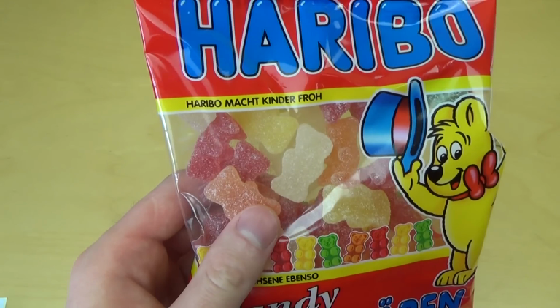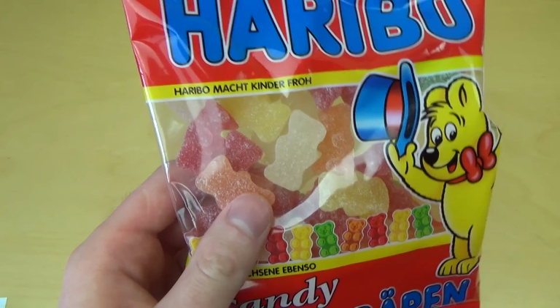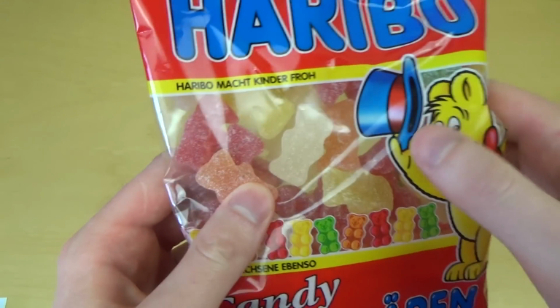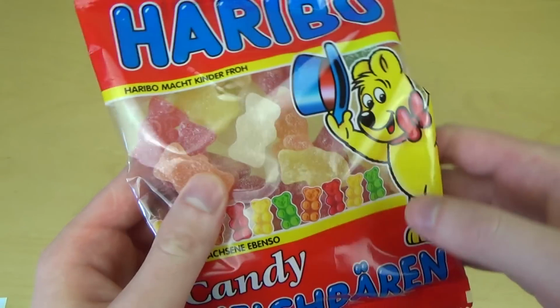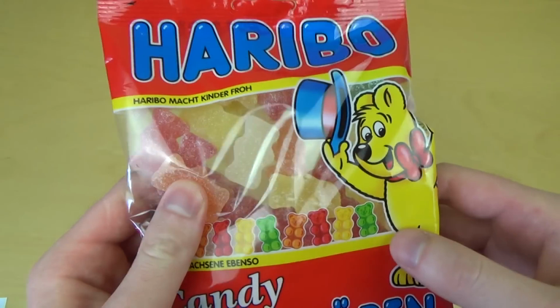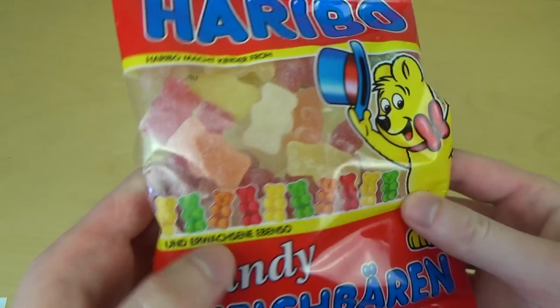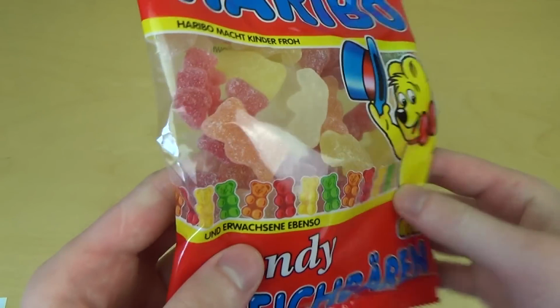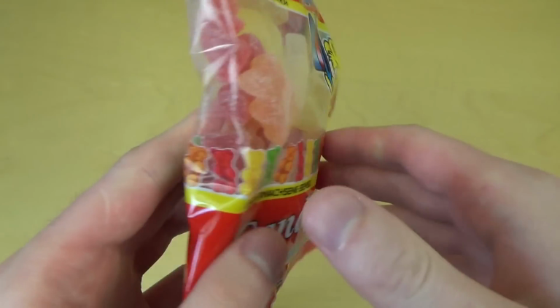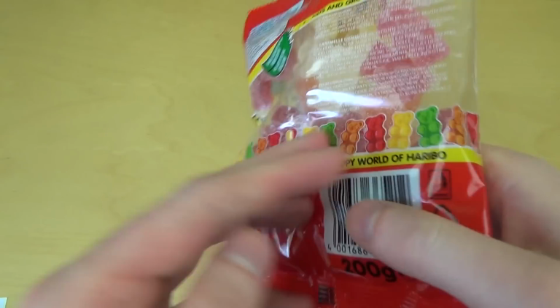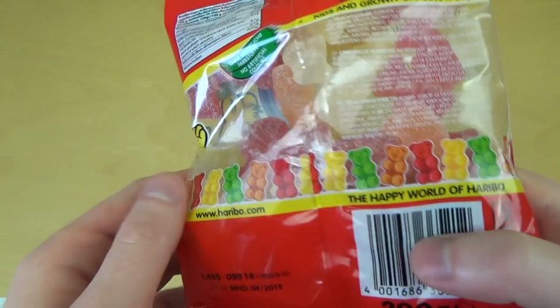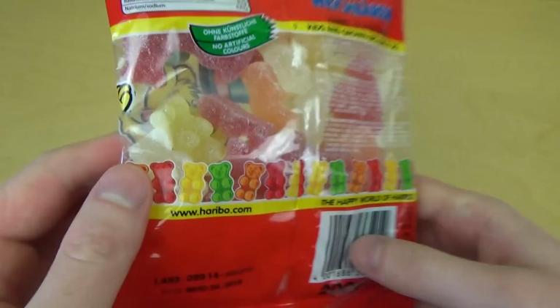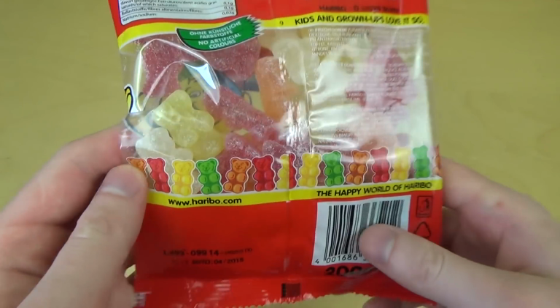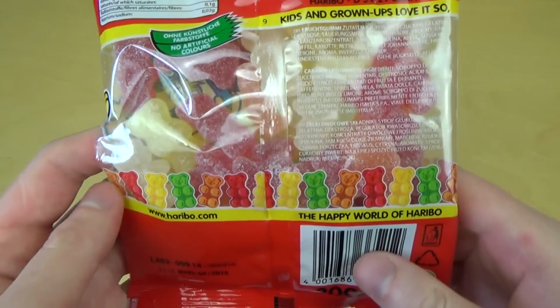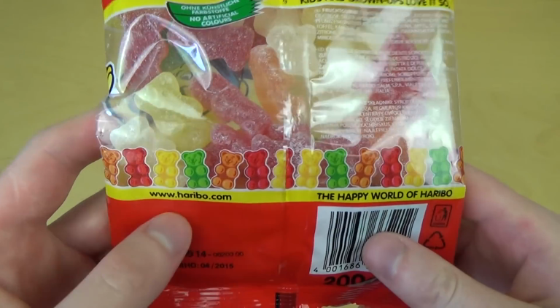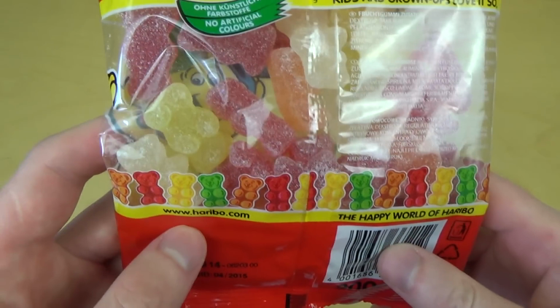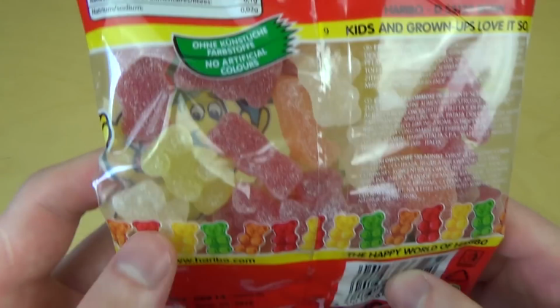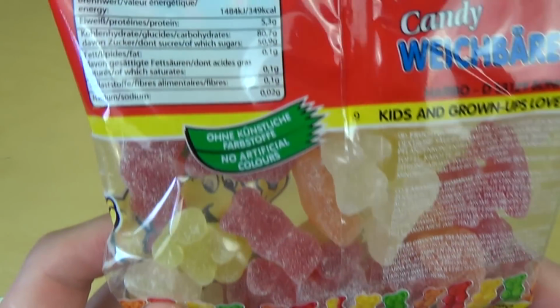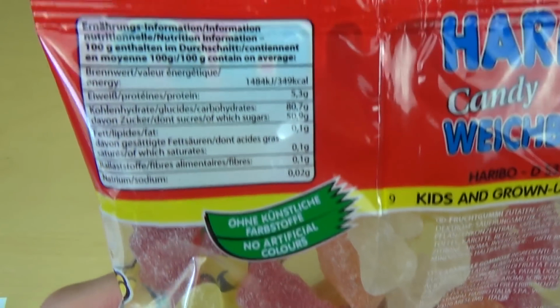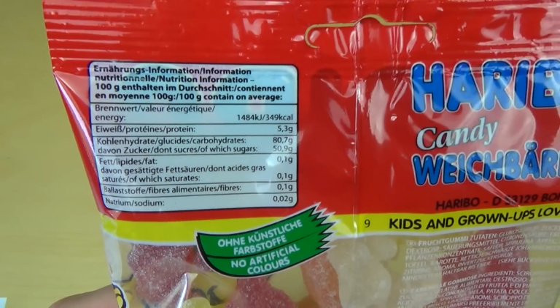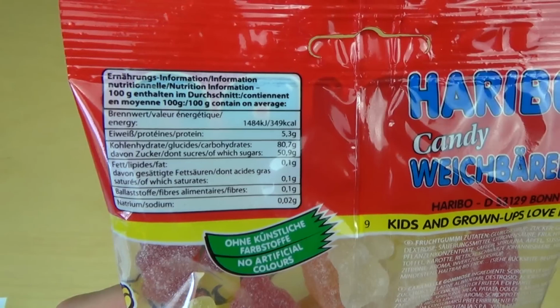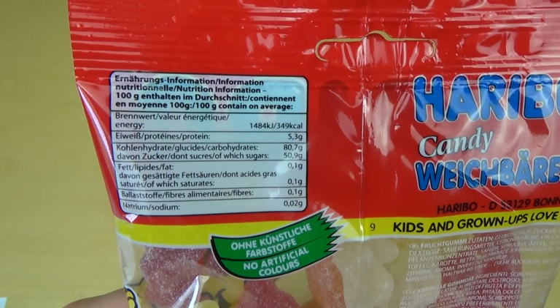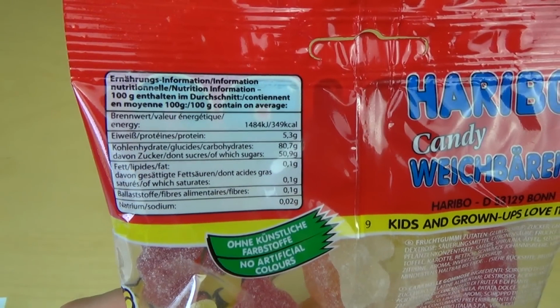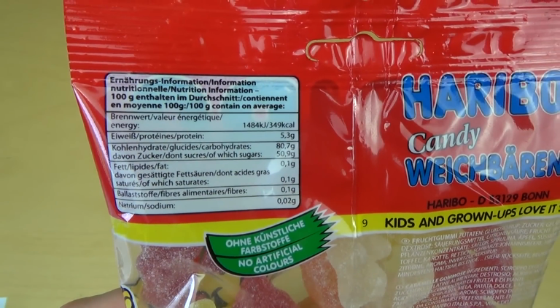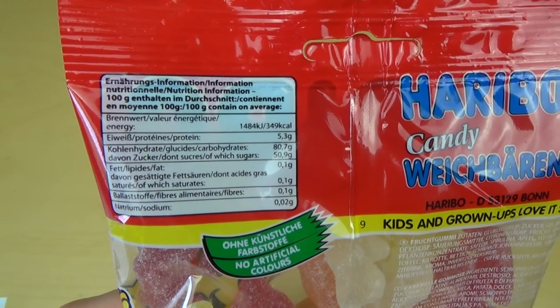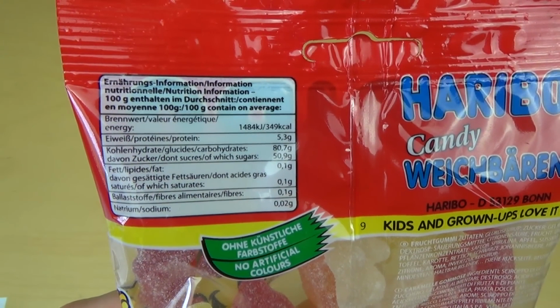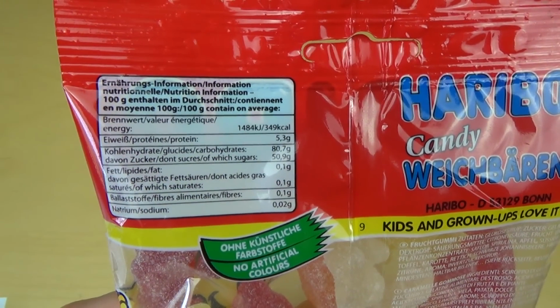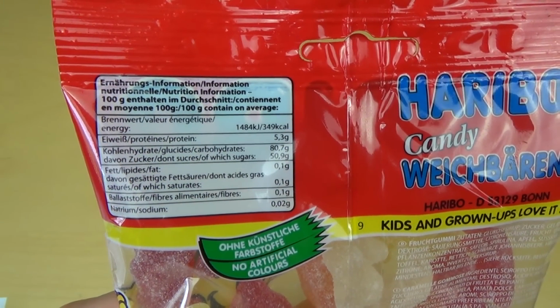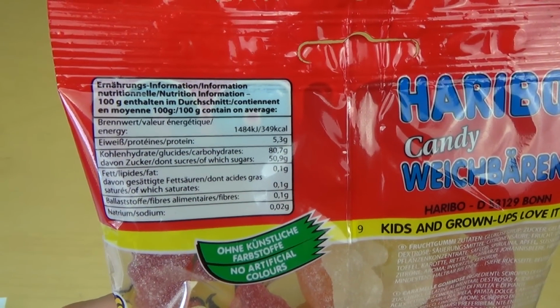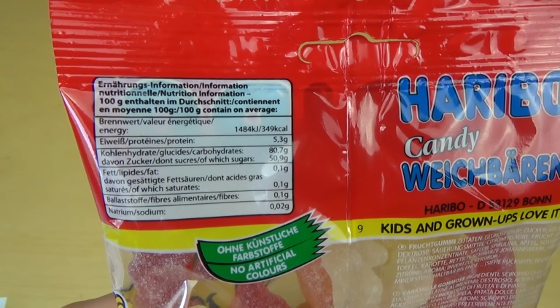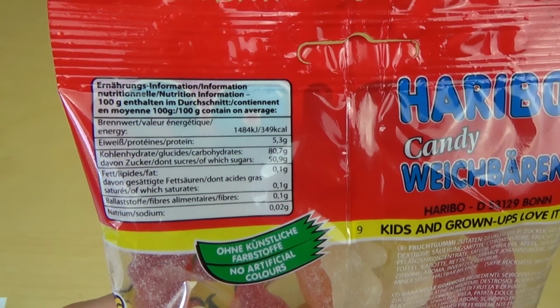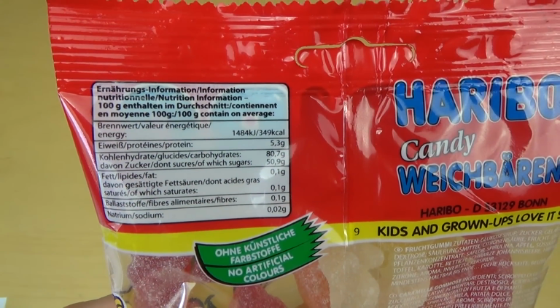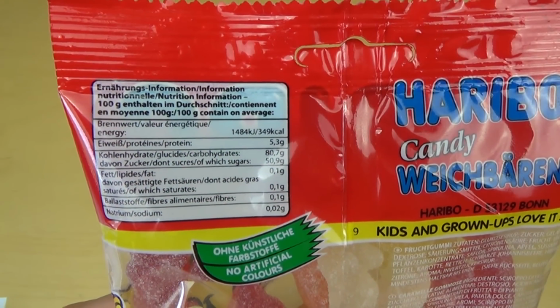Standard gold bears are kinda tight, so for people like me they have created the Soft Bears. It's very good. So here come the nutrition facts — it's 50.9% sugar.